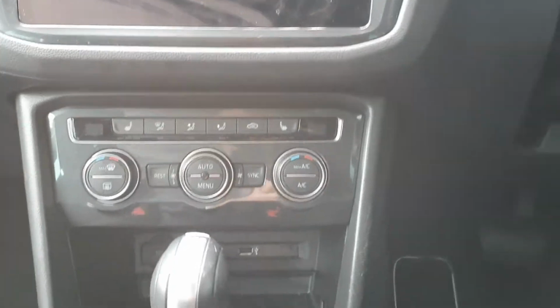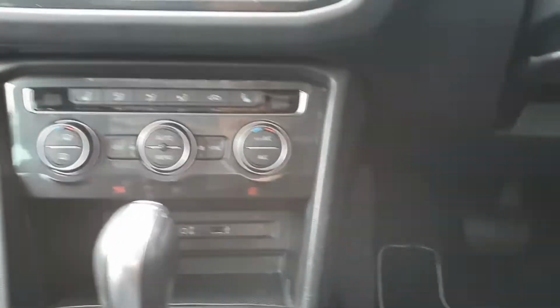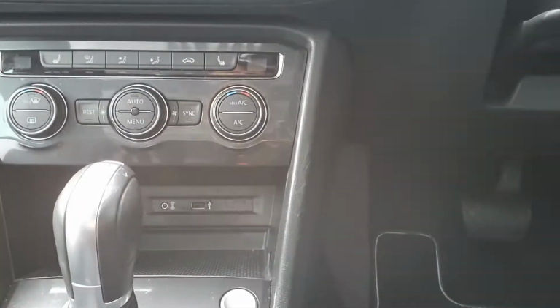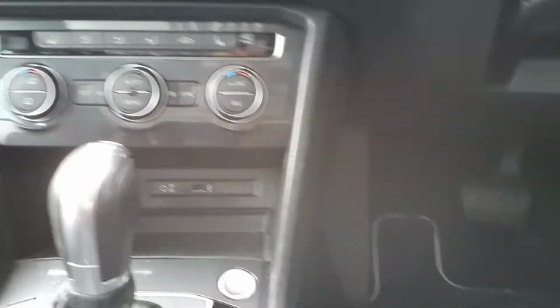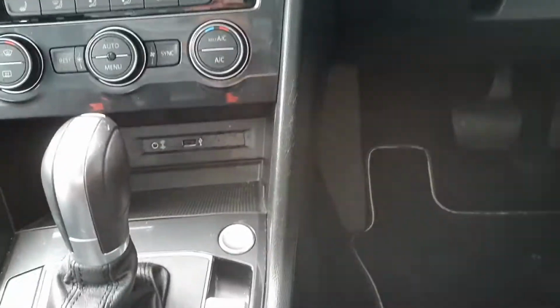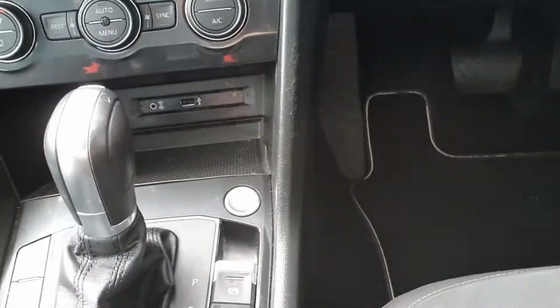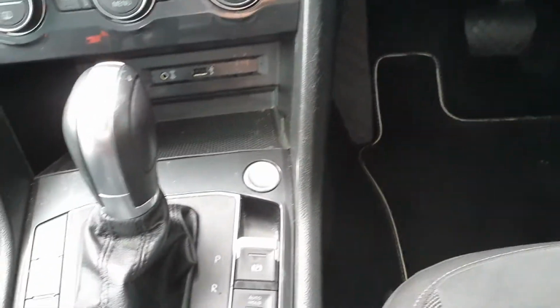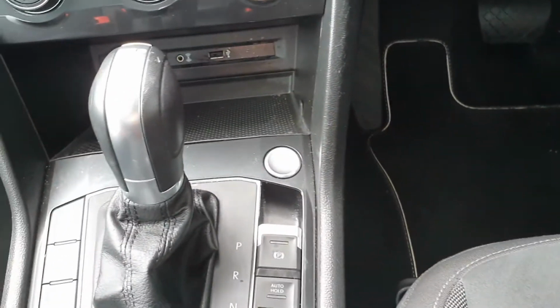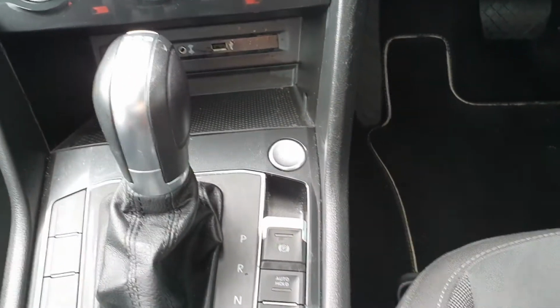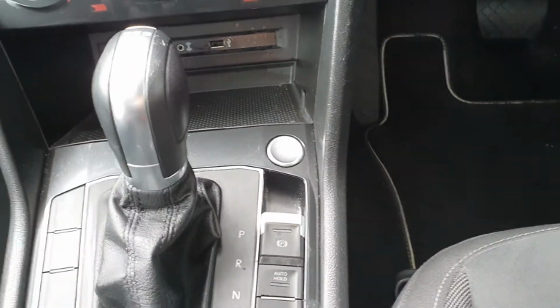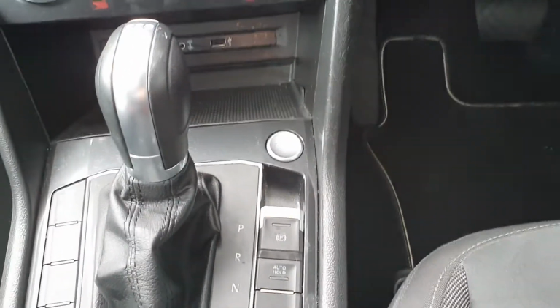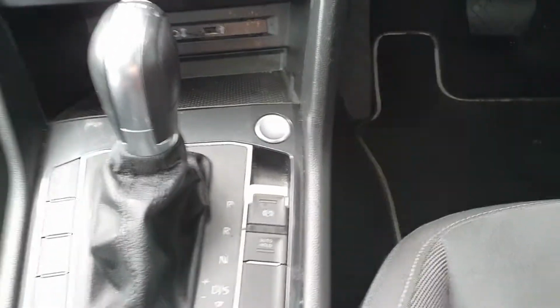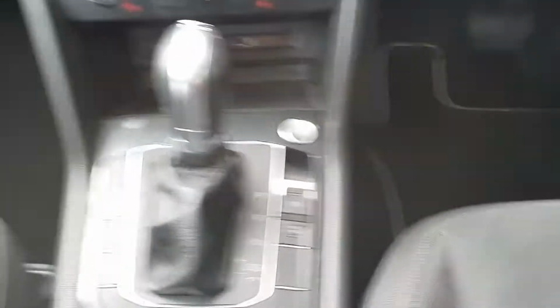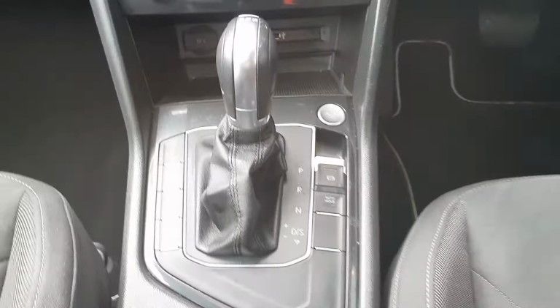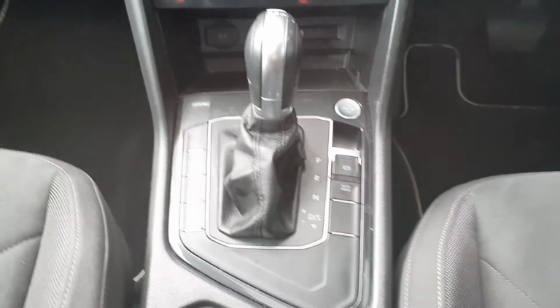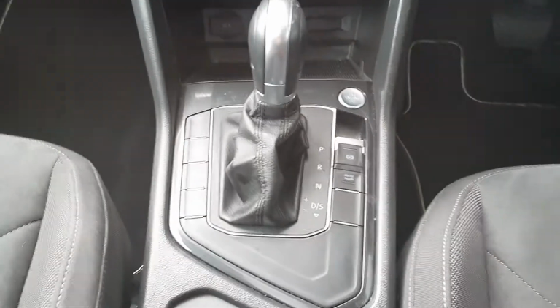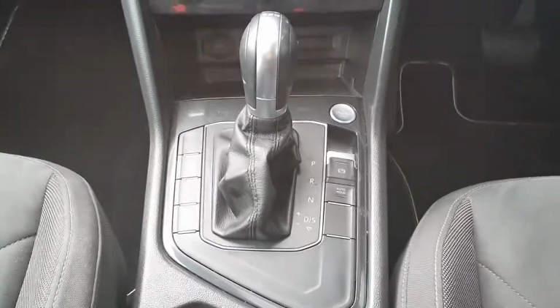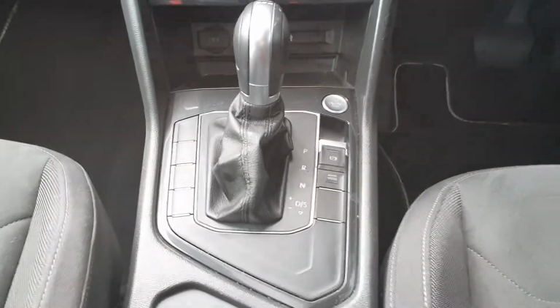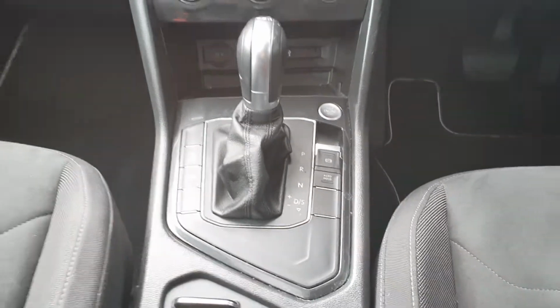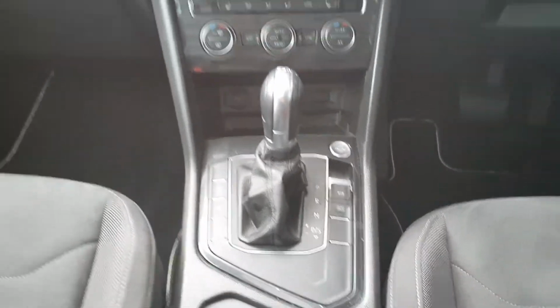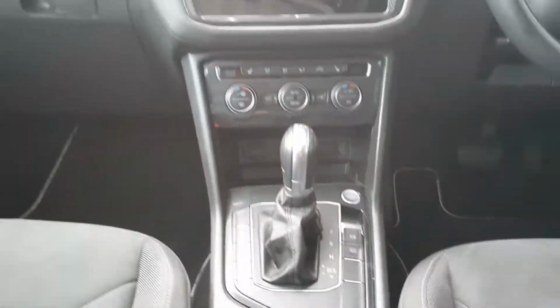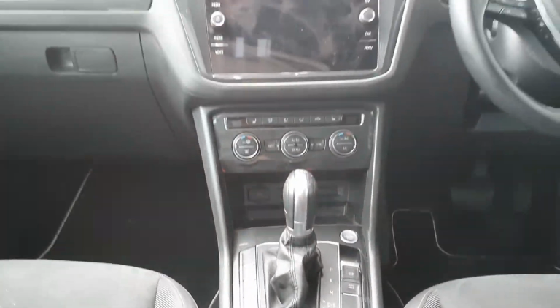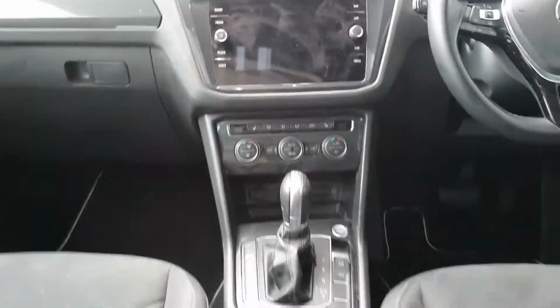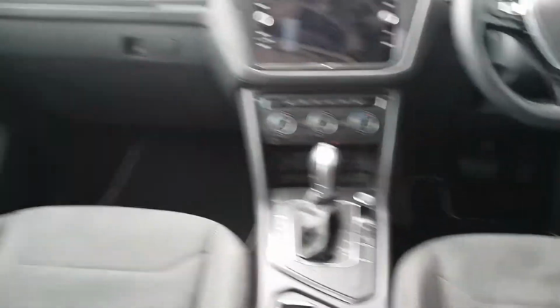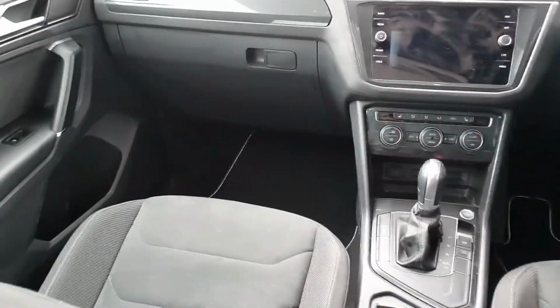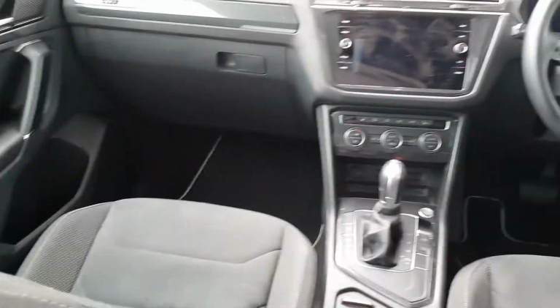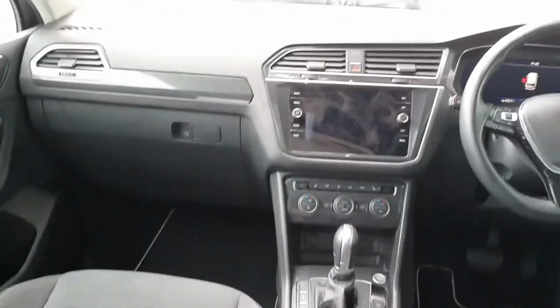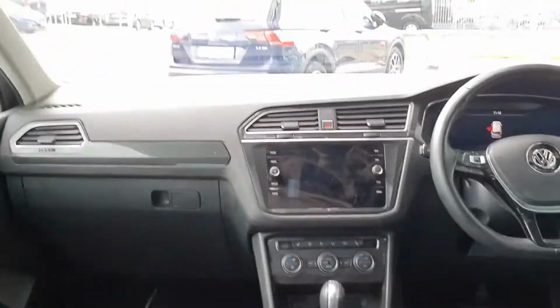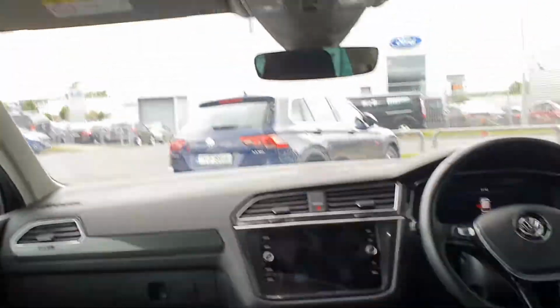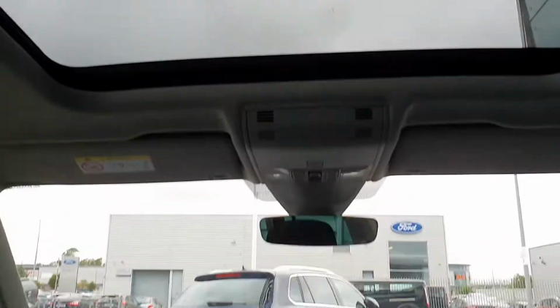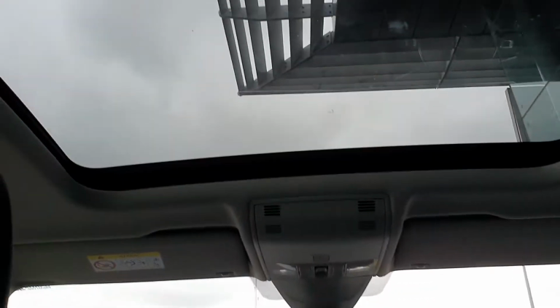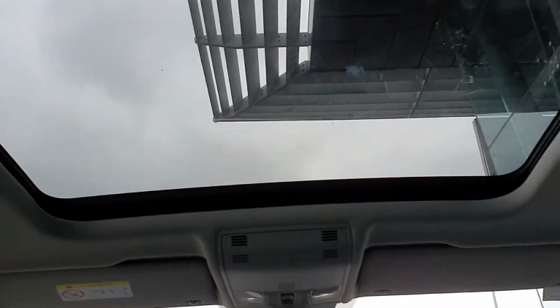USB and AUX port, keyless access with start-stop ignition, automatic handbrake and hill start assist as well as park assist. Just another look at the panoramic sunroof from the inside.